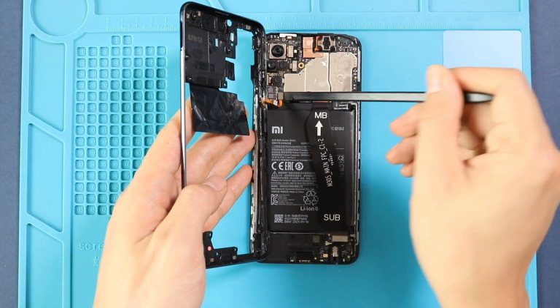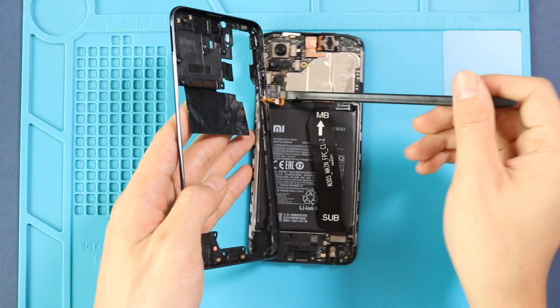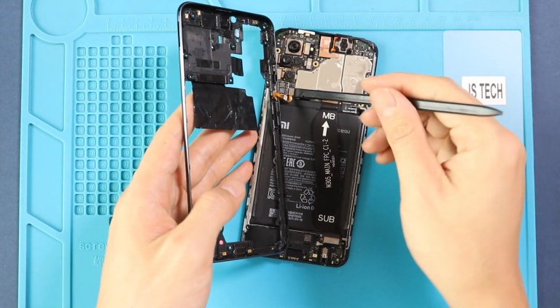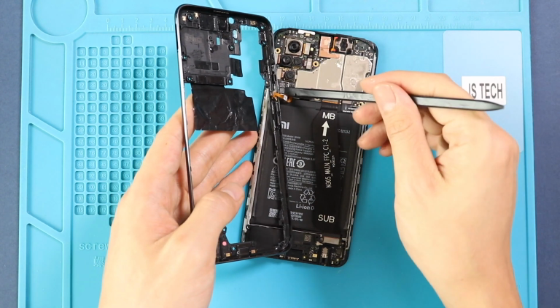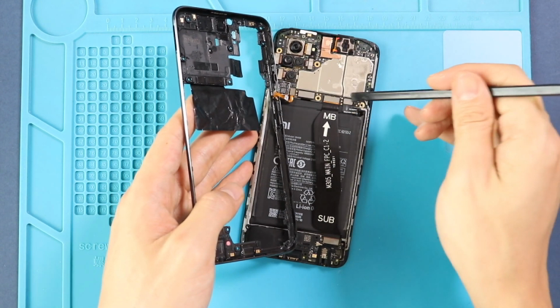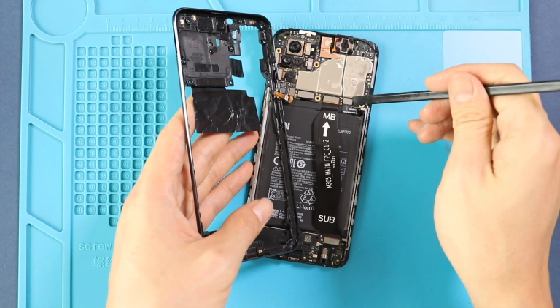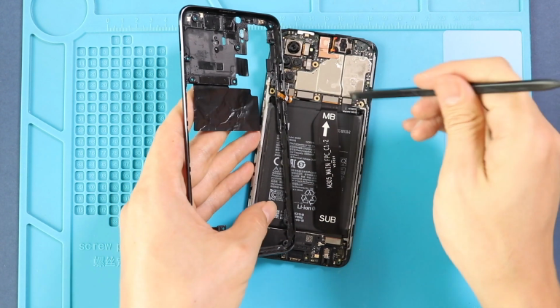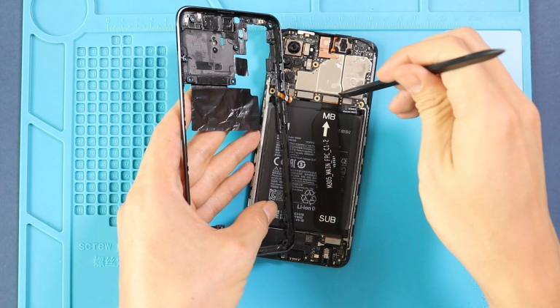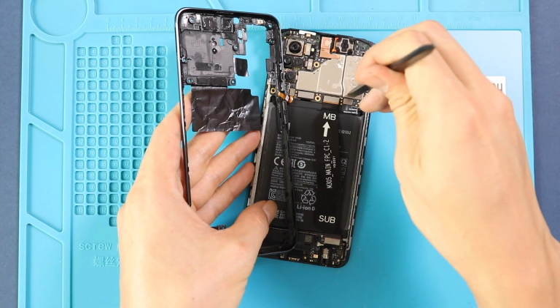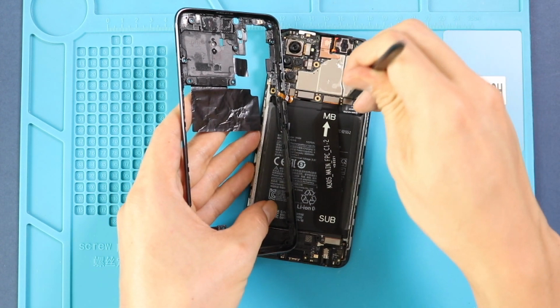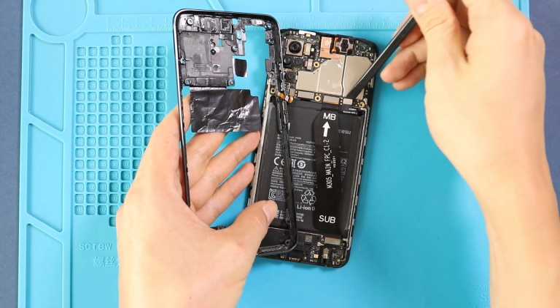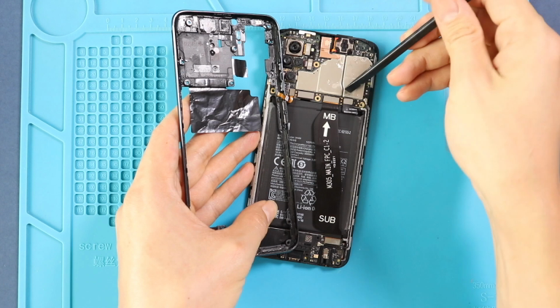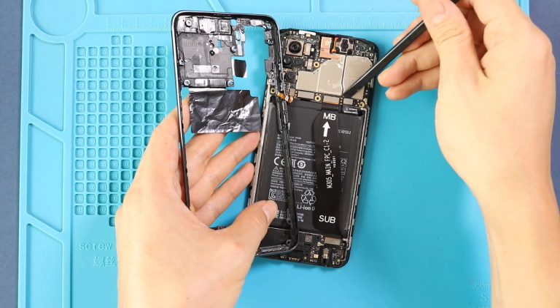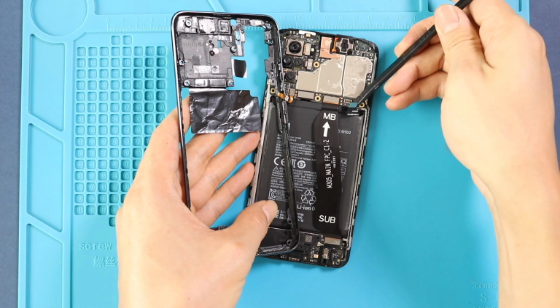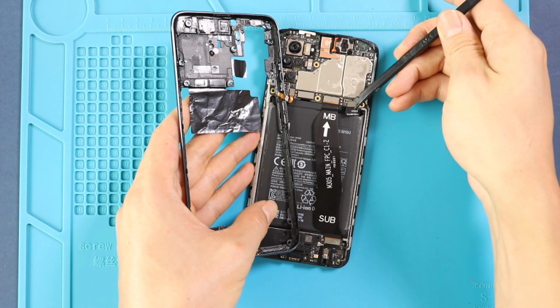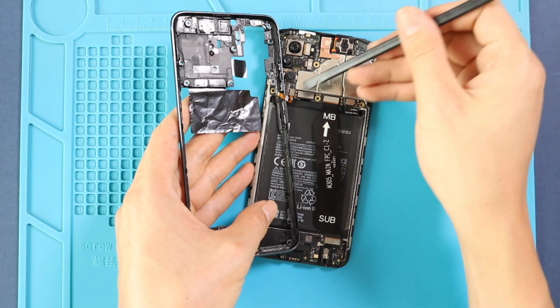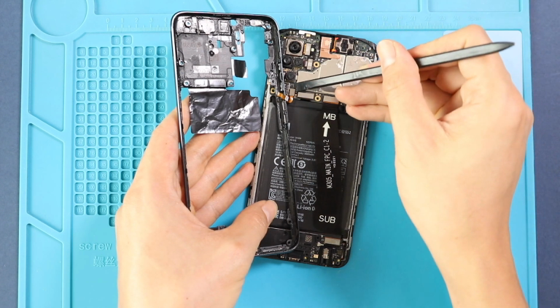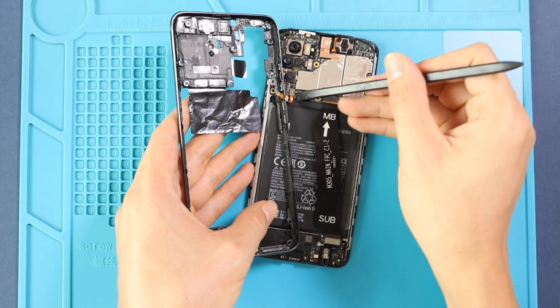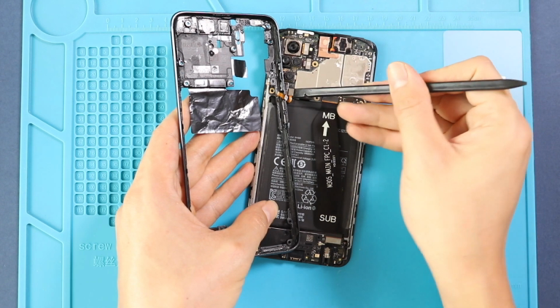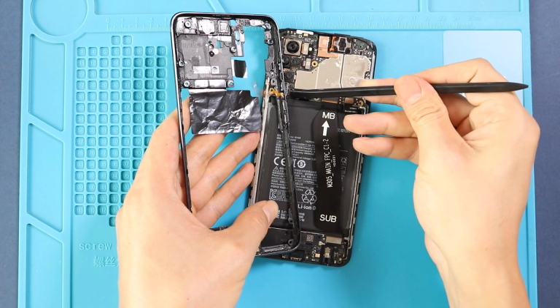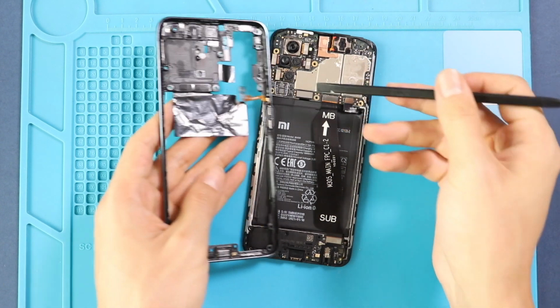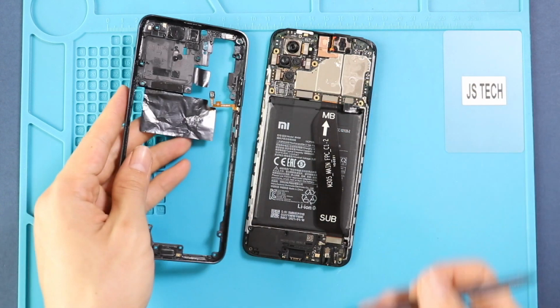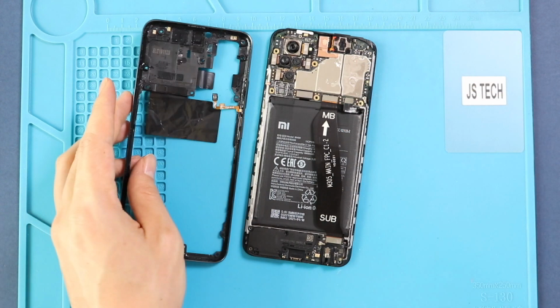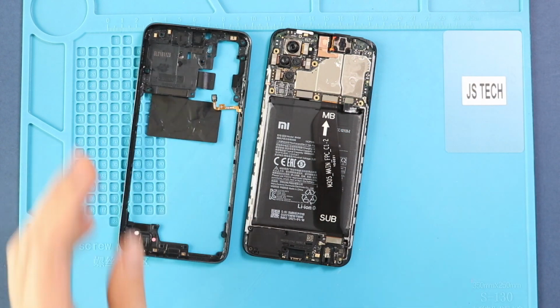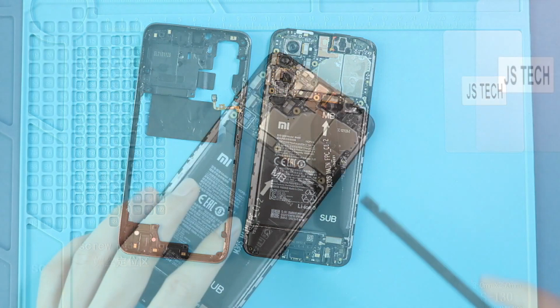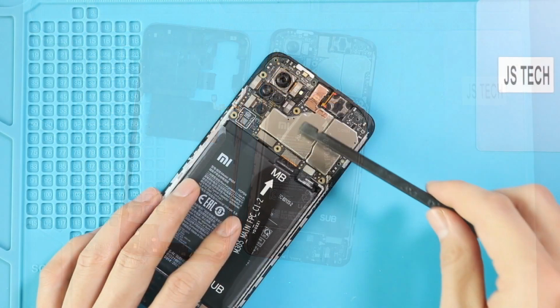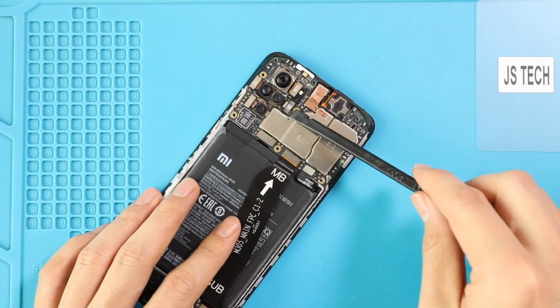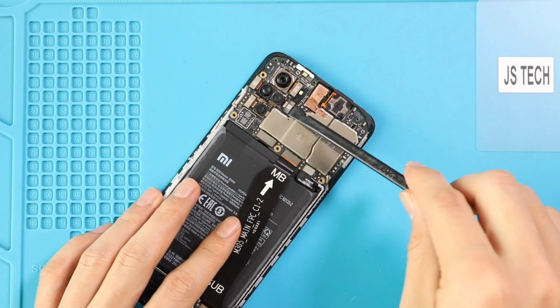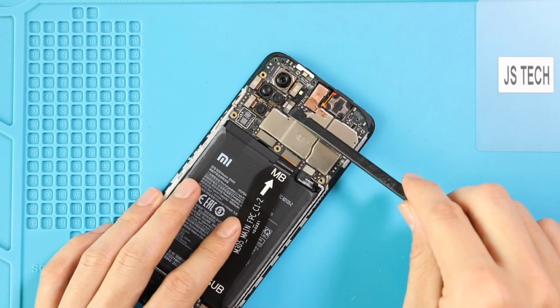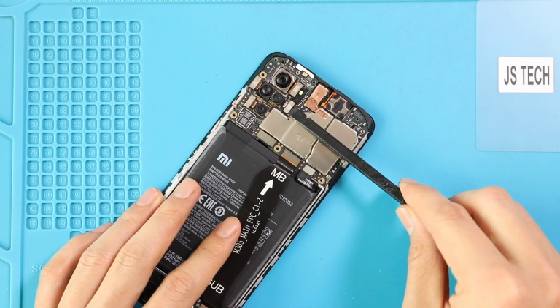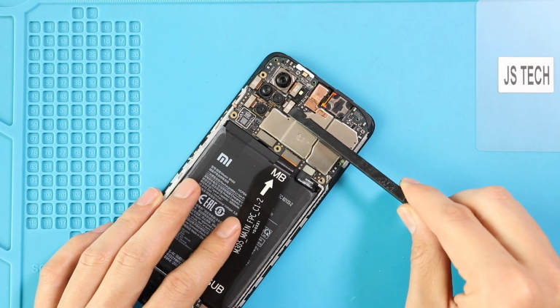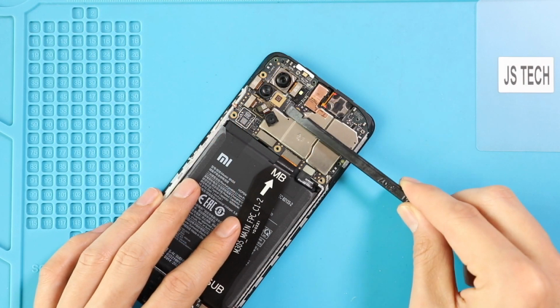And next, from the right-hand side, disconnect the battery plug. And then, take out the four rear cameras on the top left of the logic board.